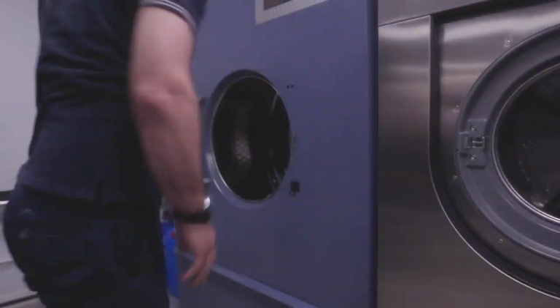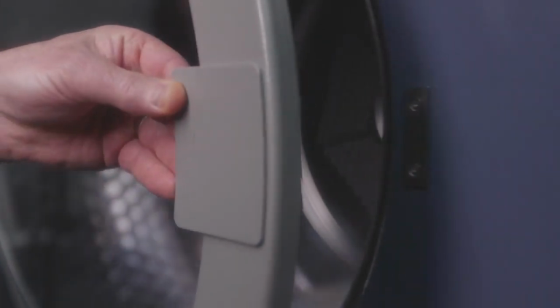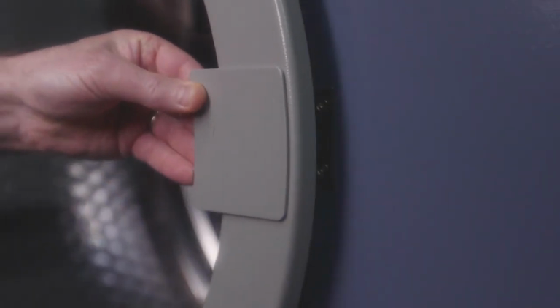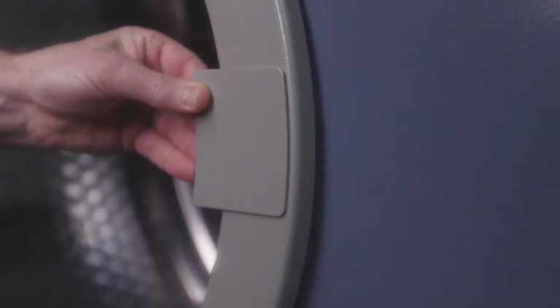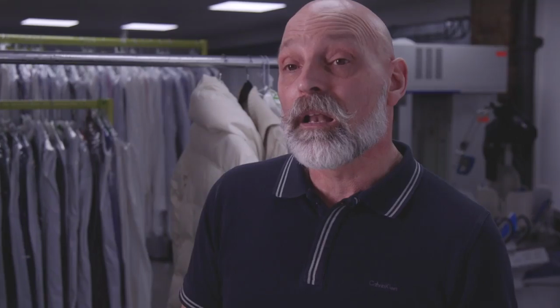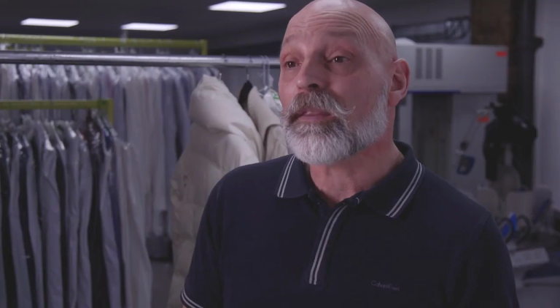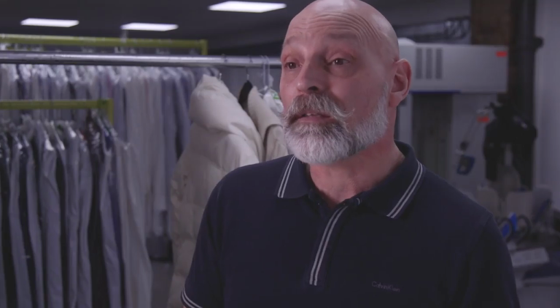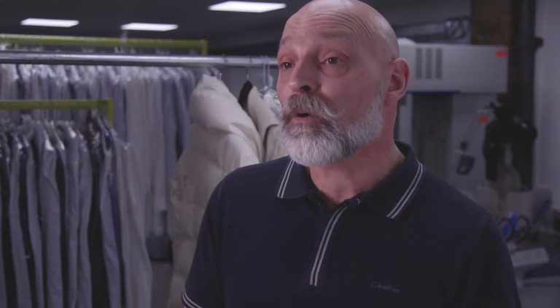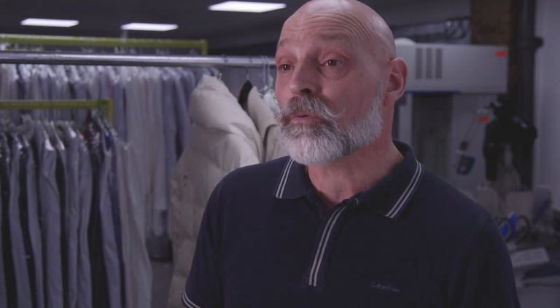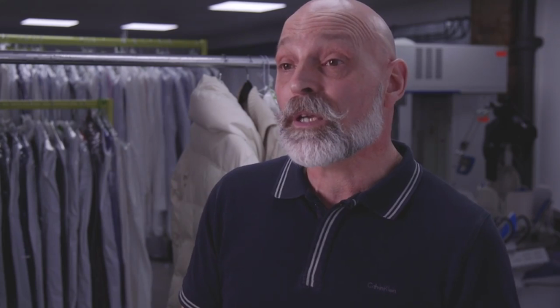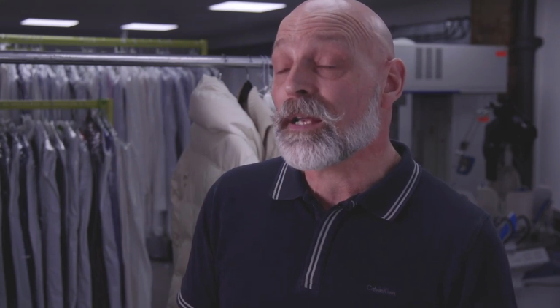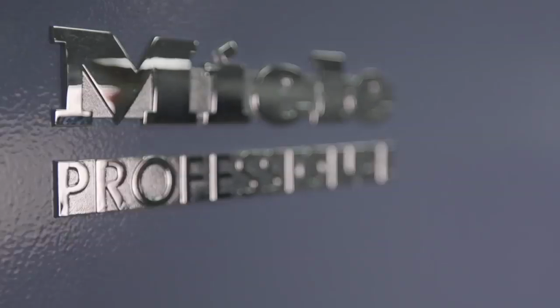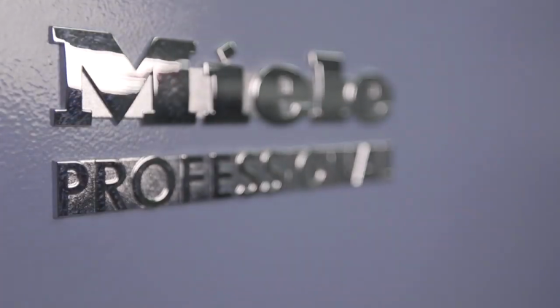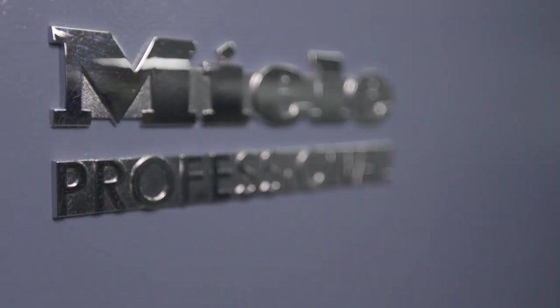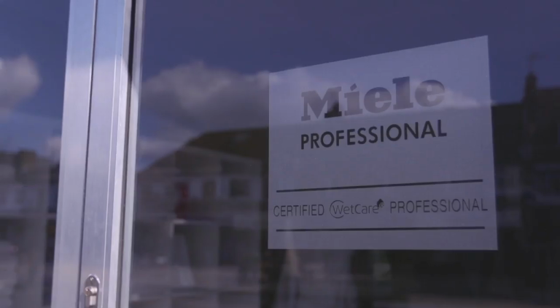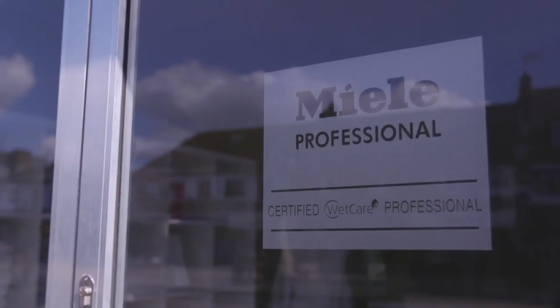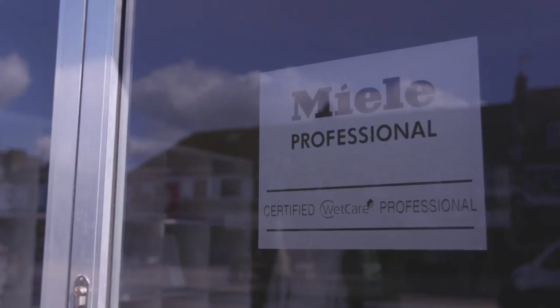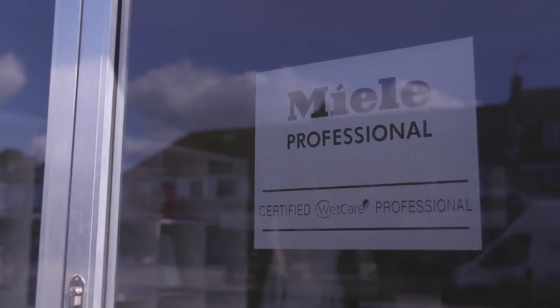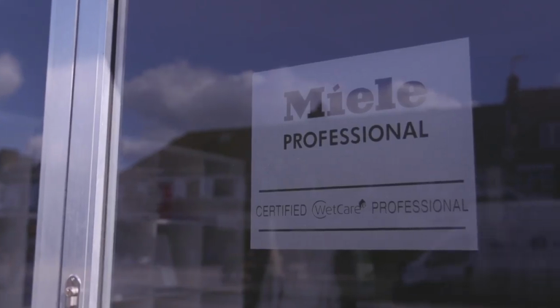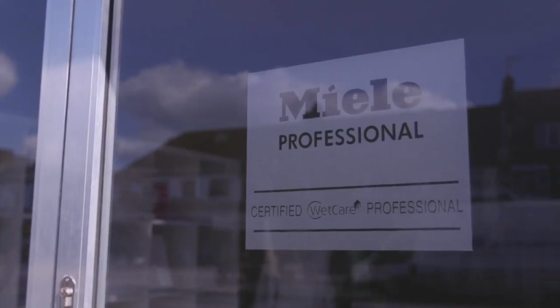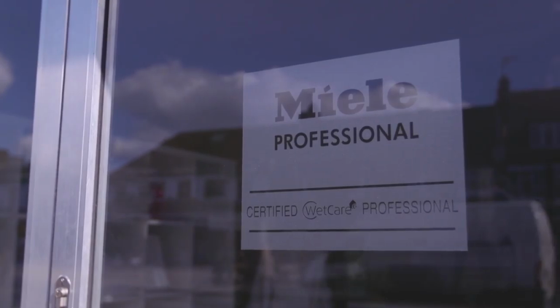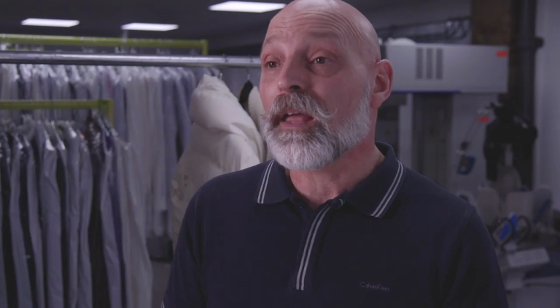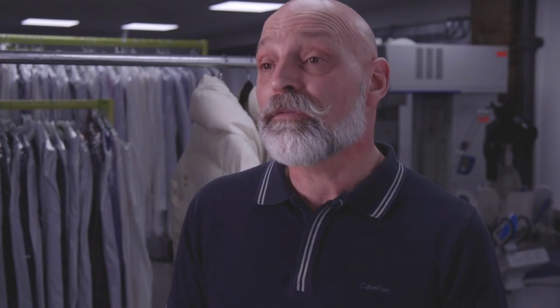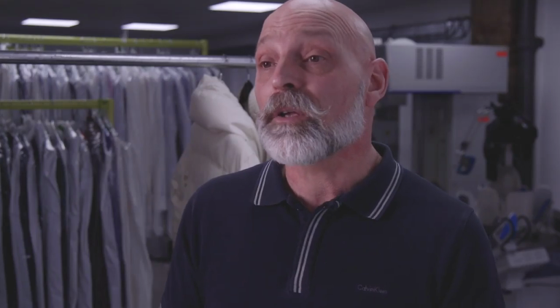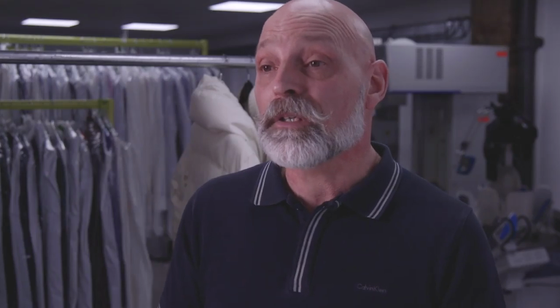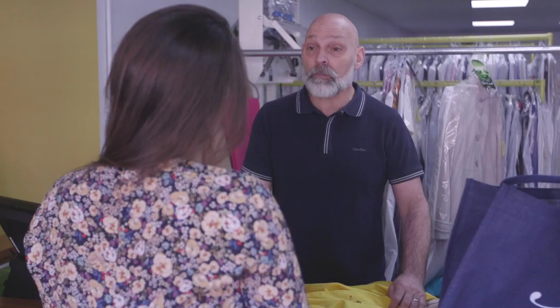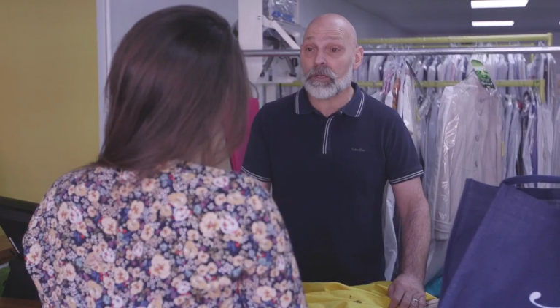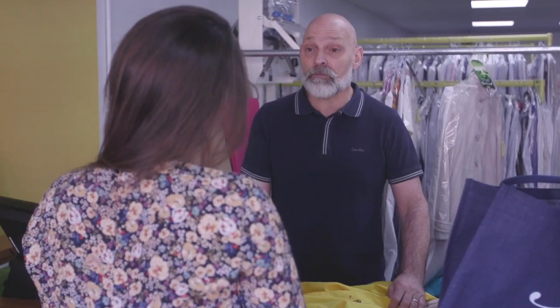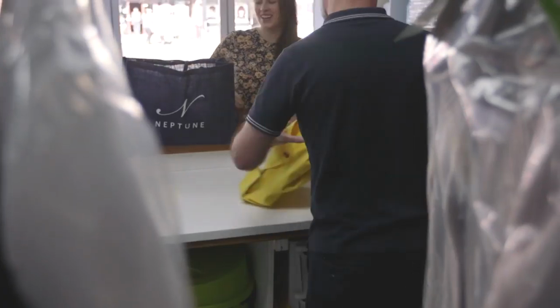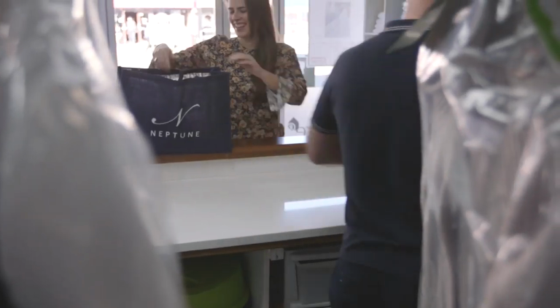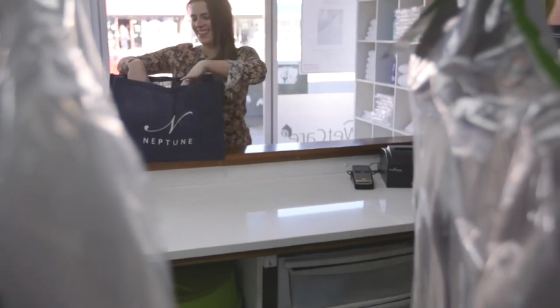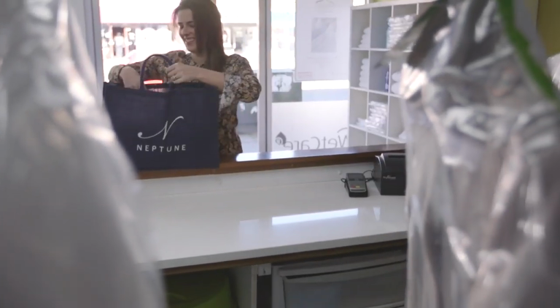I find that customers like the fact that they know what sort of machinery their clothes are being washed in. Because they recognise the Miele Professional brand, that gives them the confidence to allow us to wash their clothes in a wet care system.